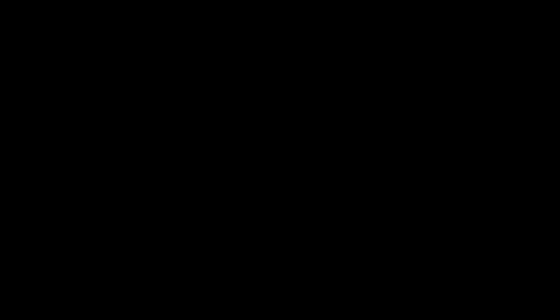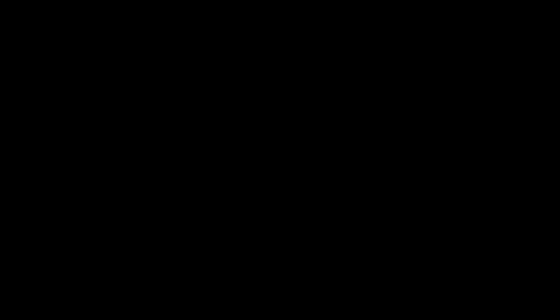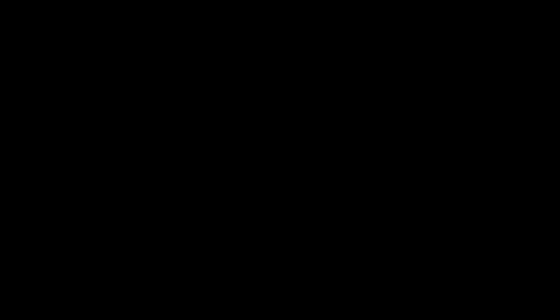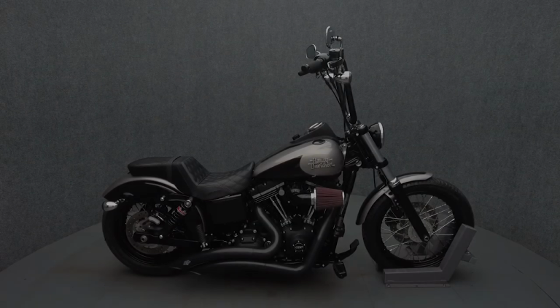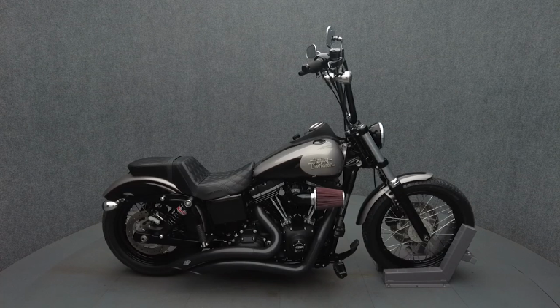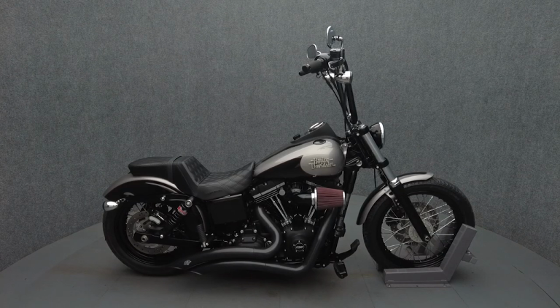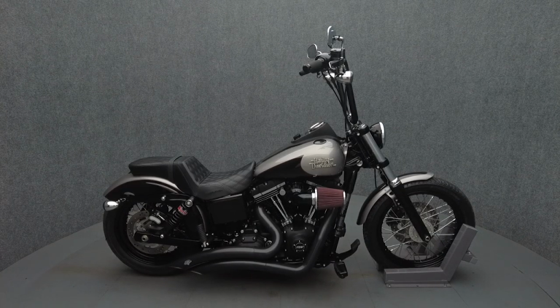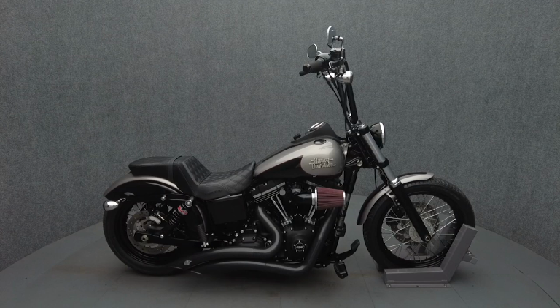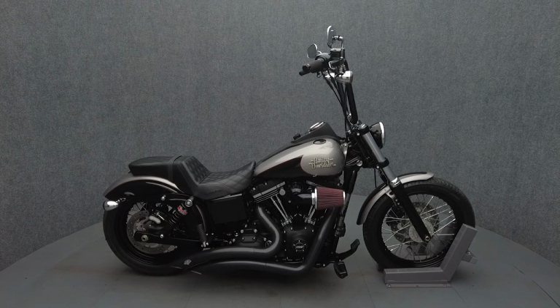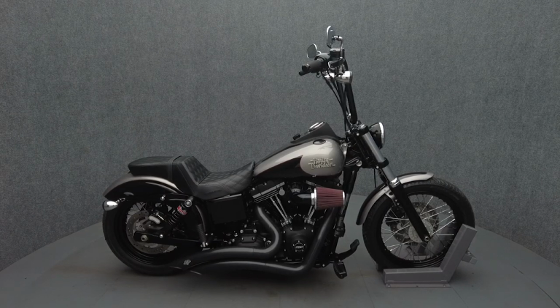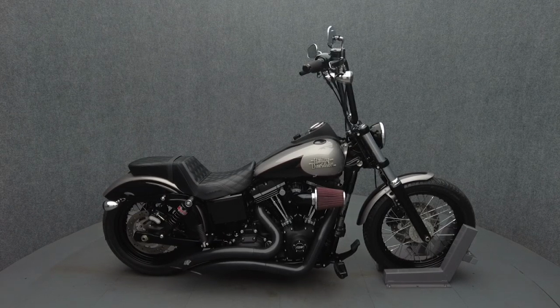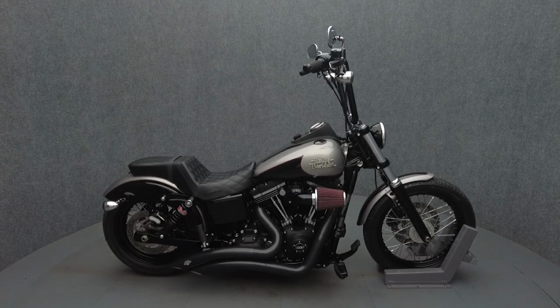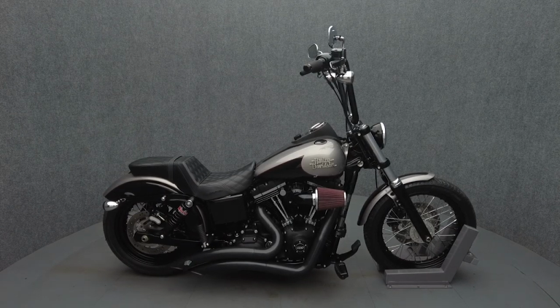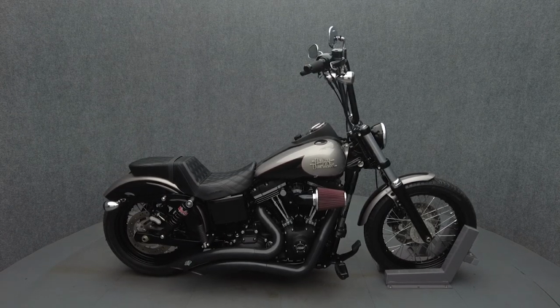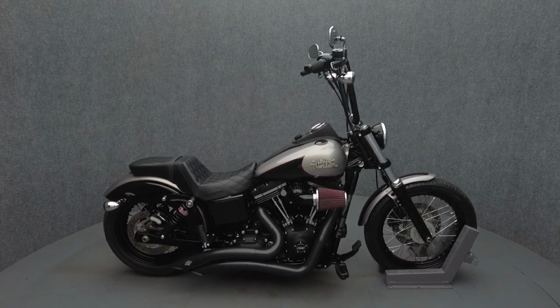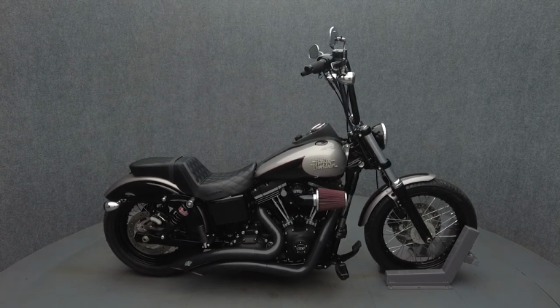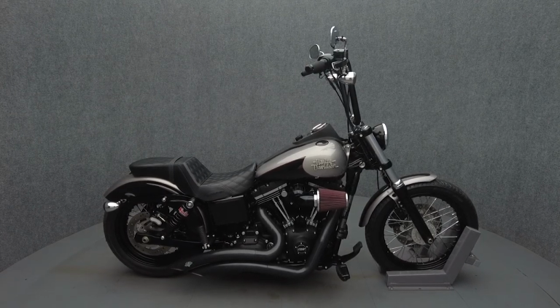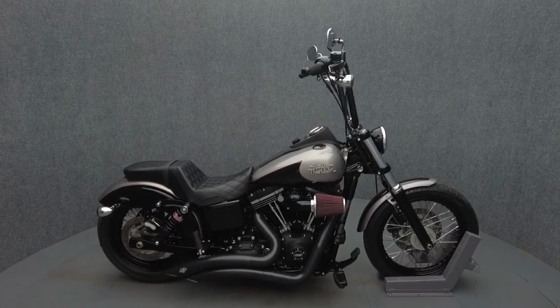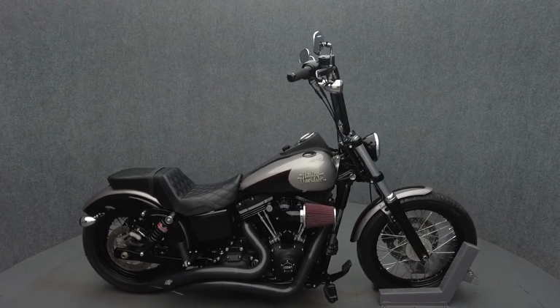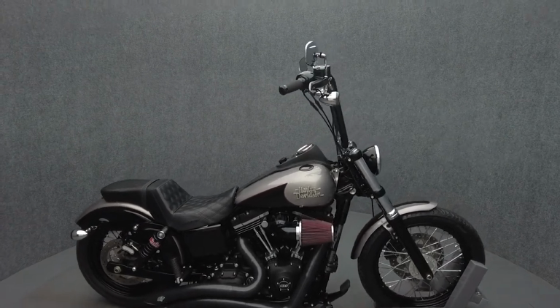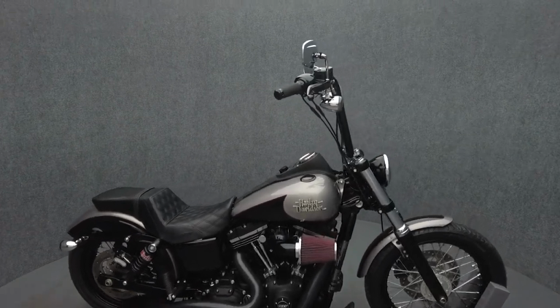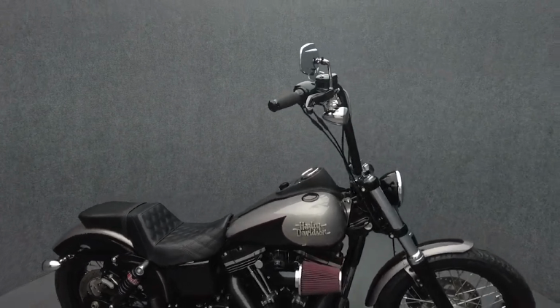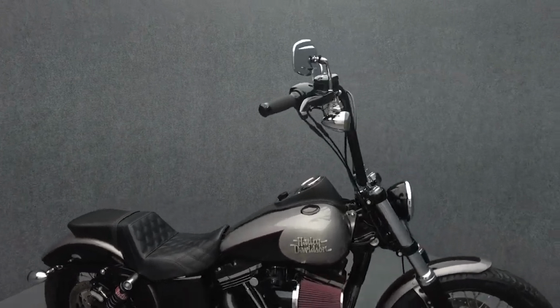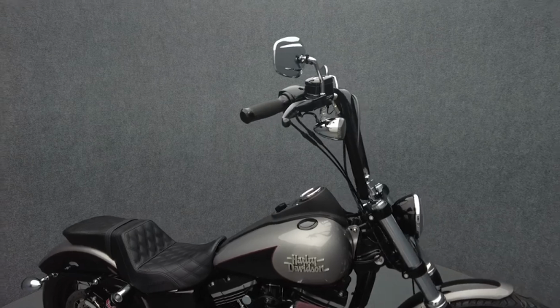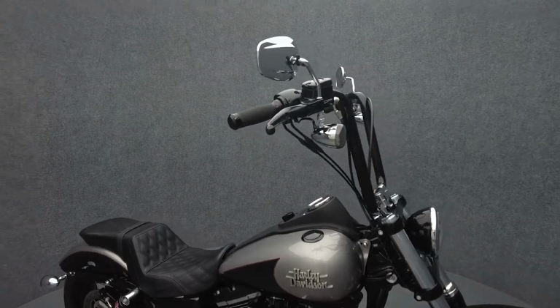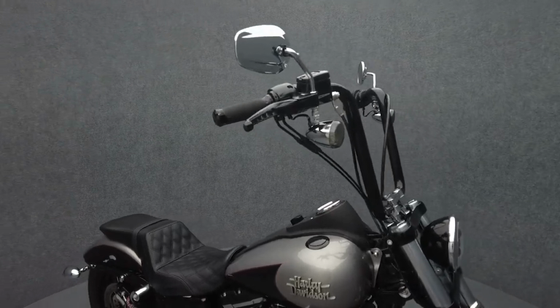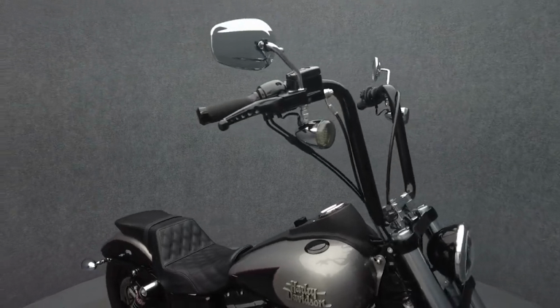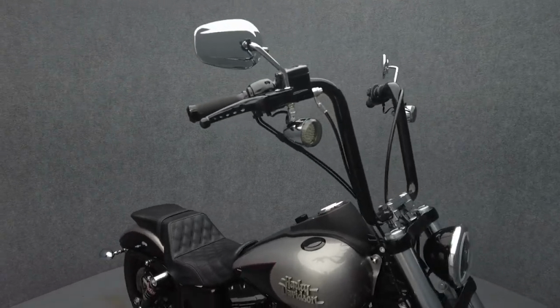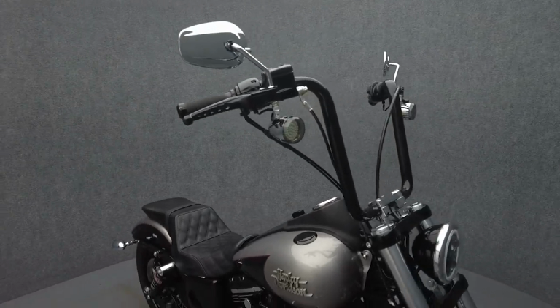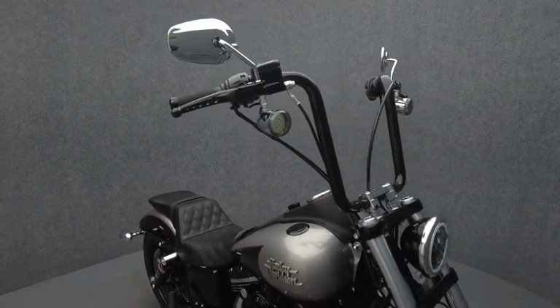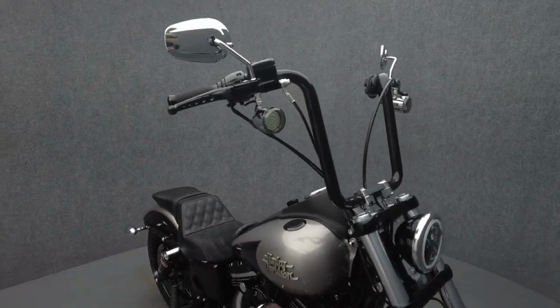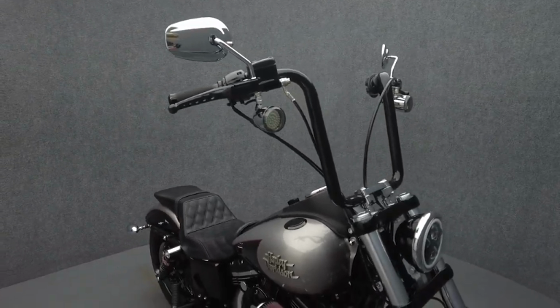Hey everyone, this is Keegan from National Power Sports. This 2016 Harley-Davidson Street Bob with only 9,092 miles runs well.